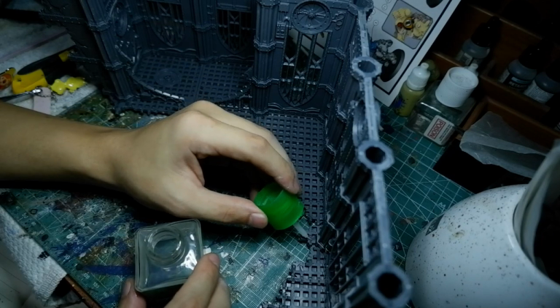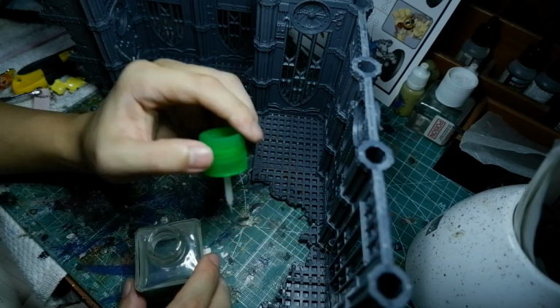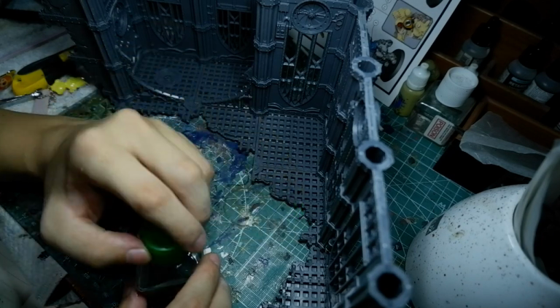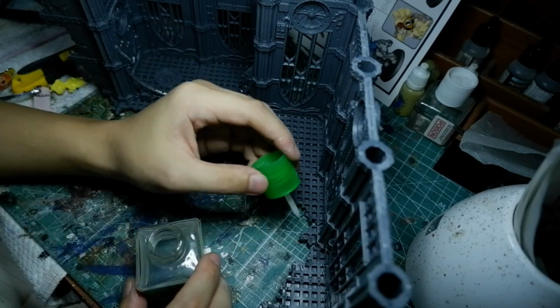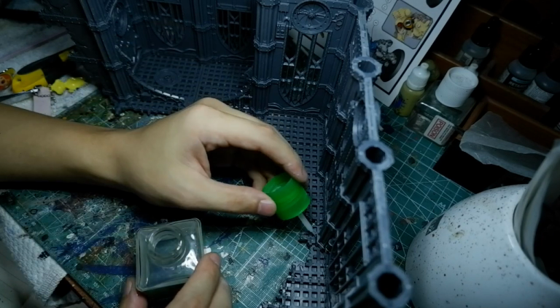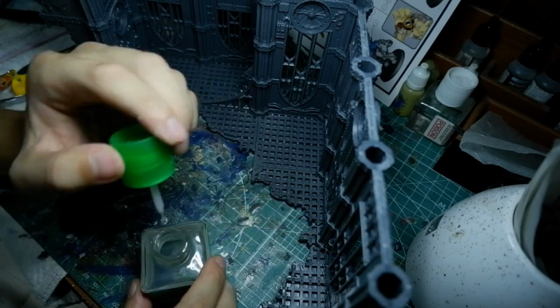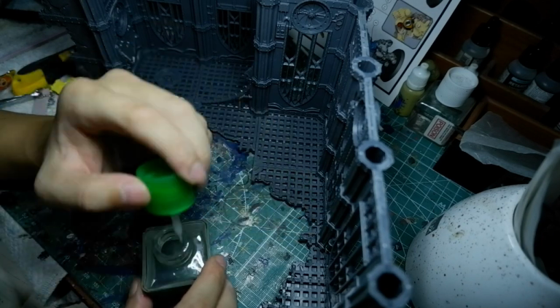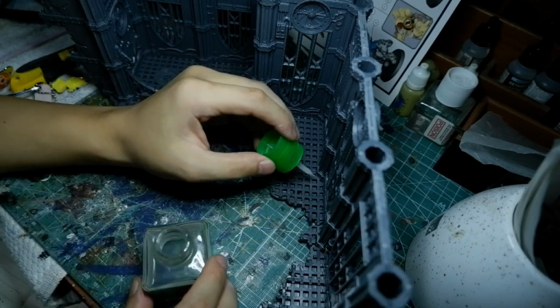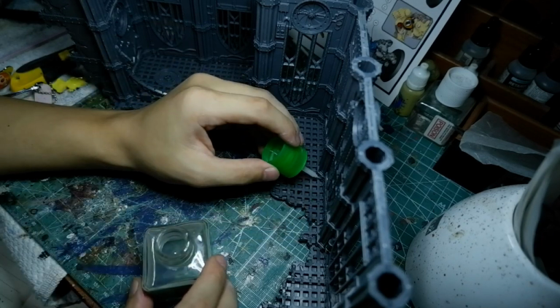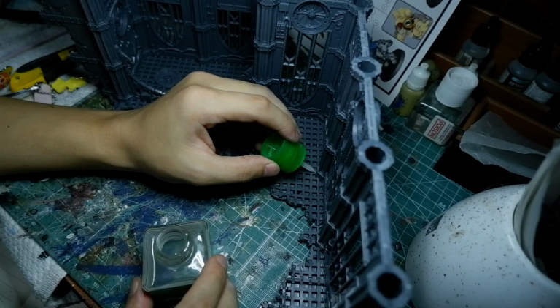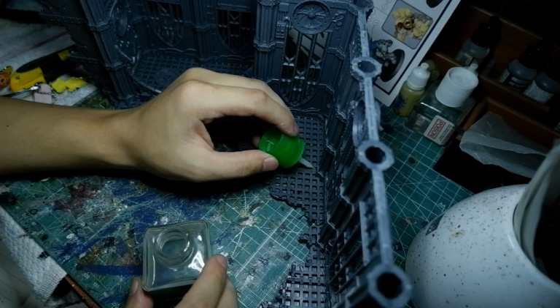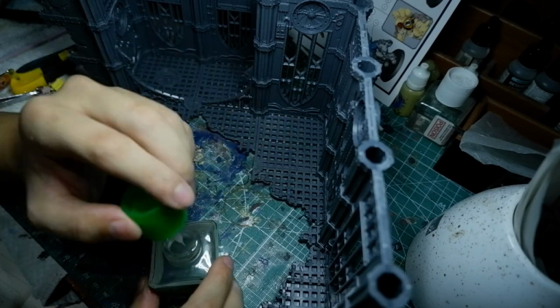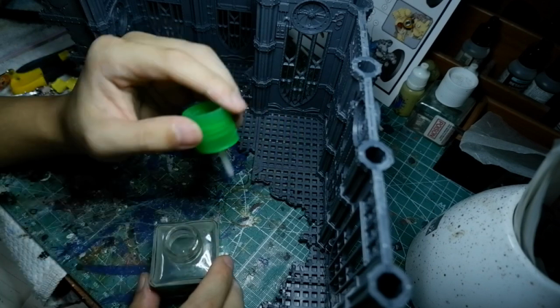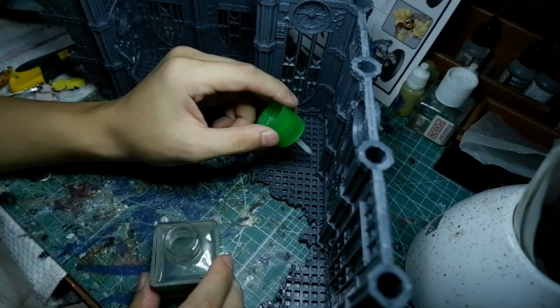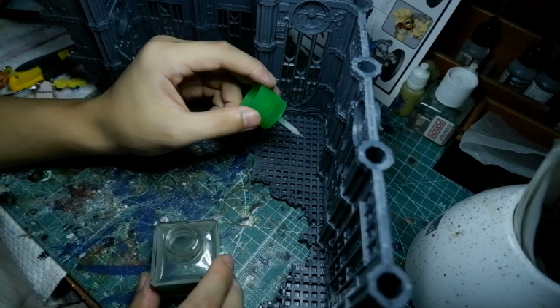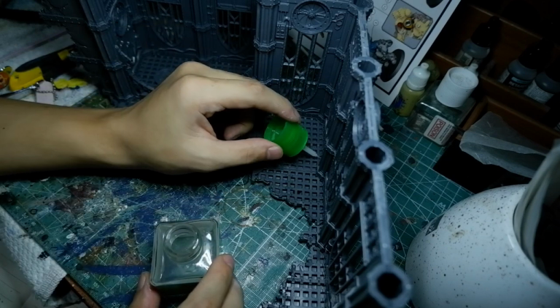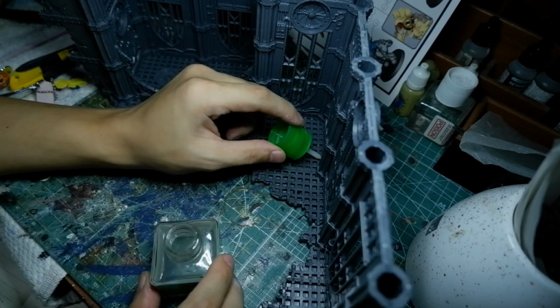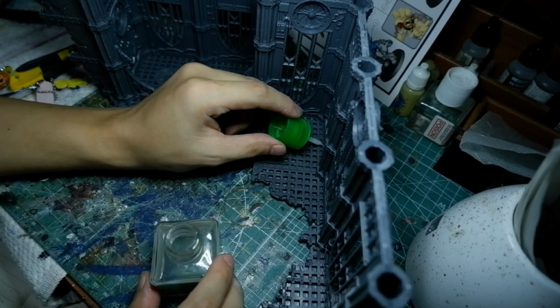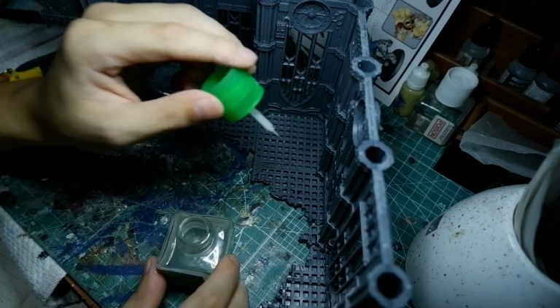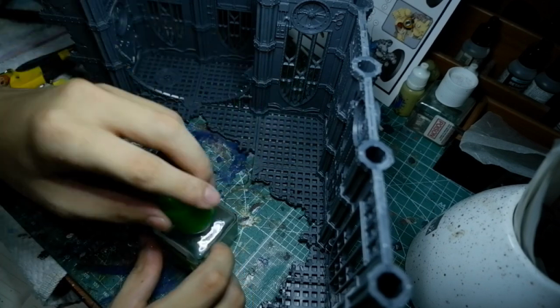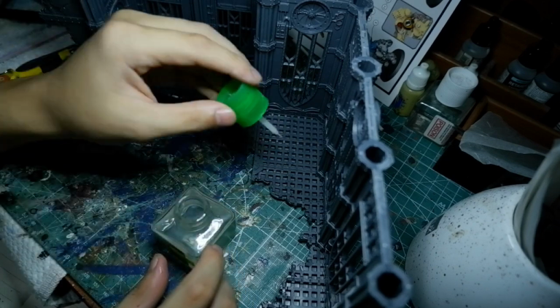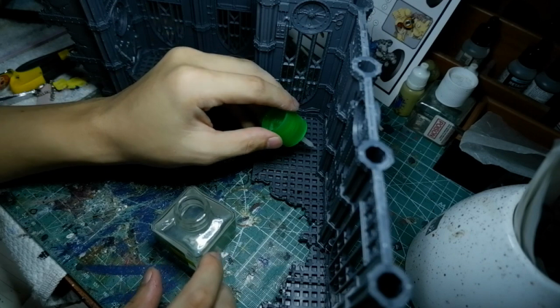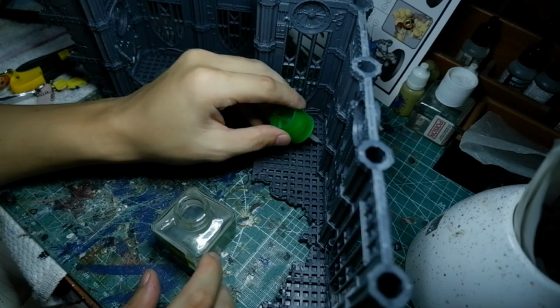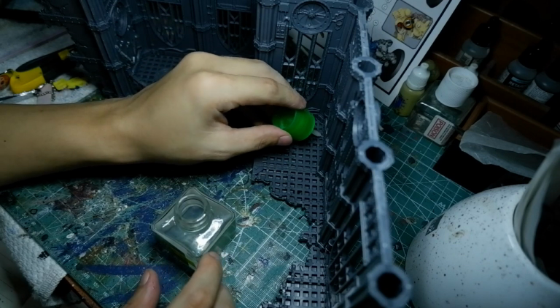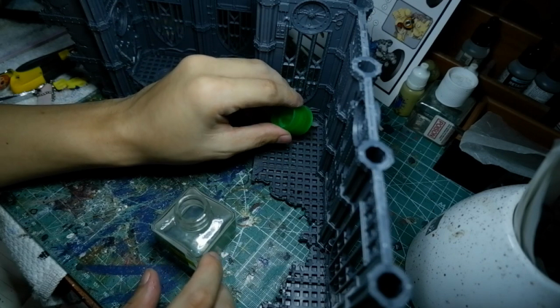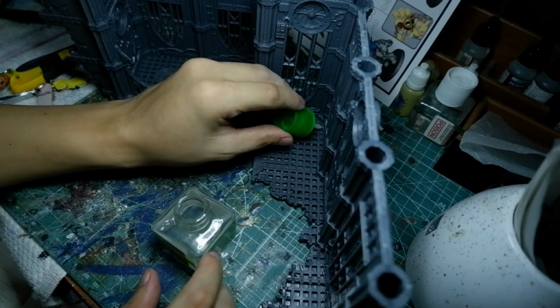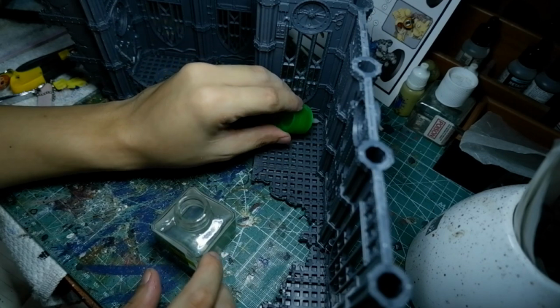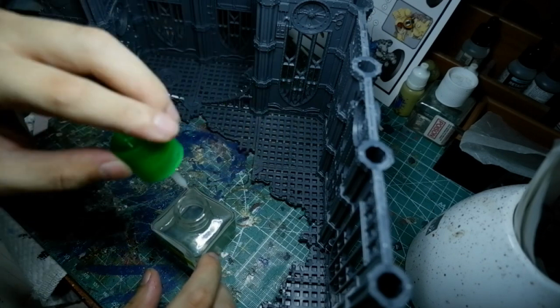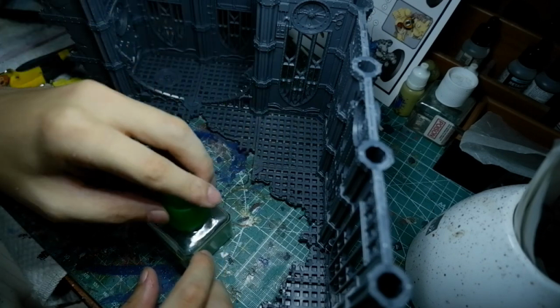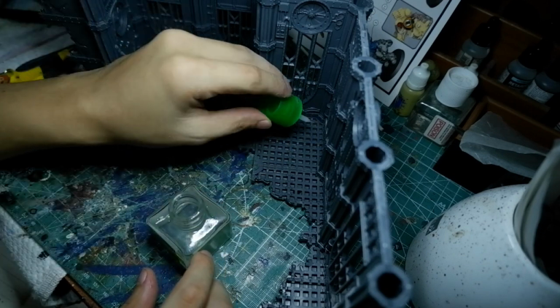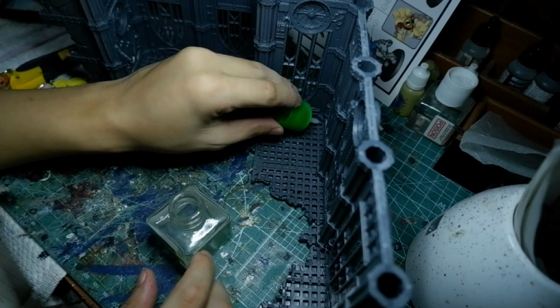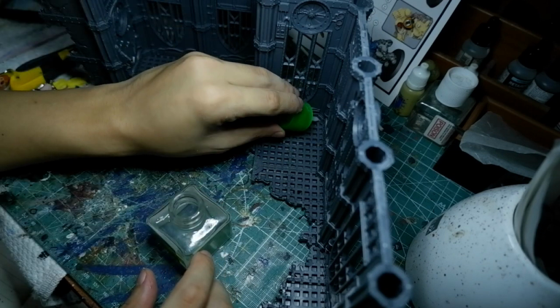It's meant to take a beating, and that's why I used liquid Tamiya cement — so that at the end of this project it's a giant piece of plastic melted together, as opposed to just lots of bits and pieces held together by brittle super glue.